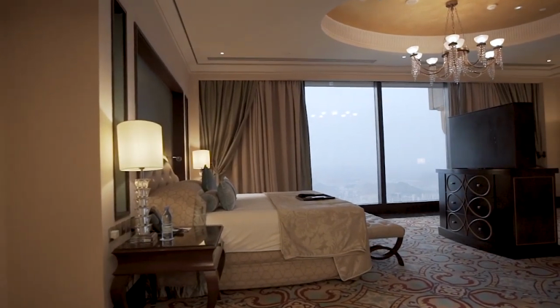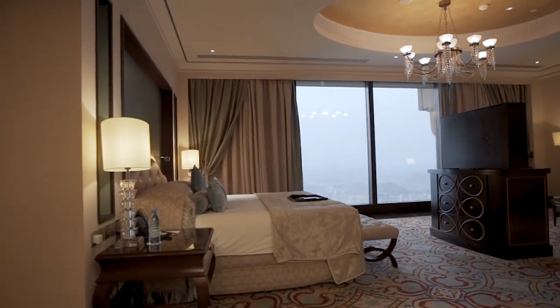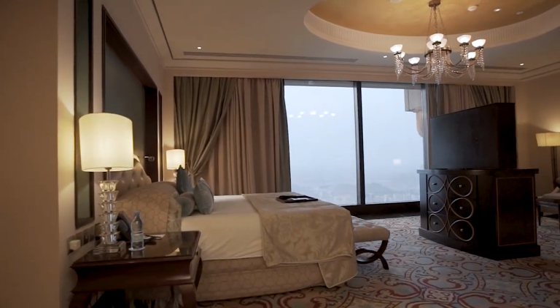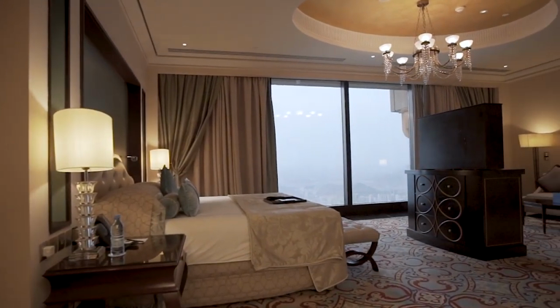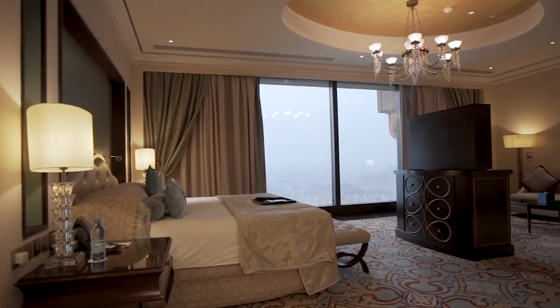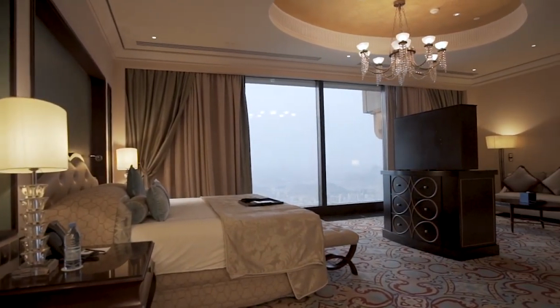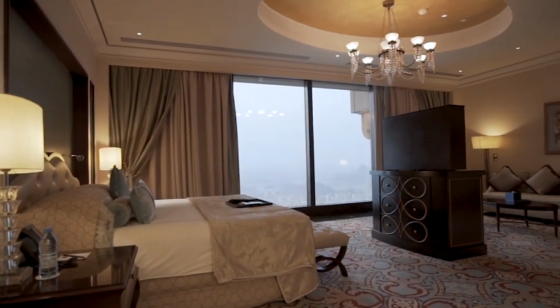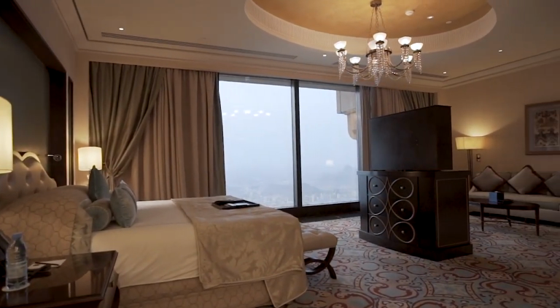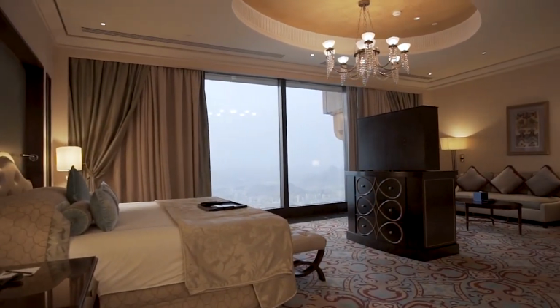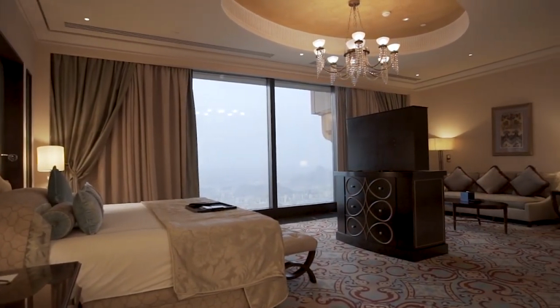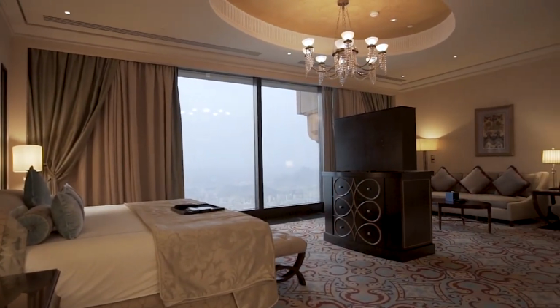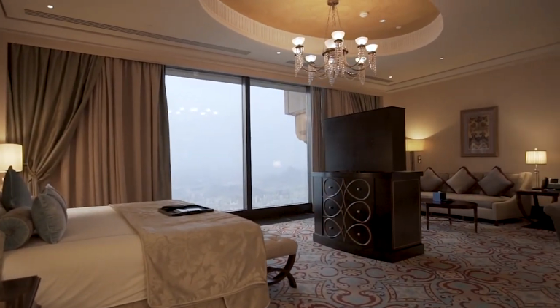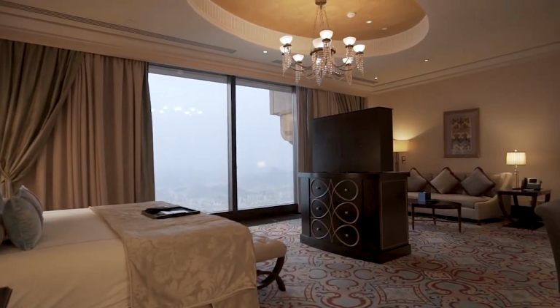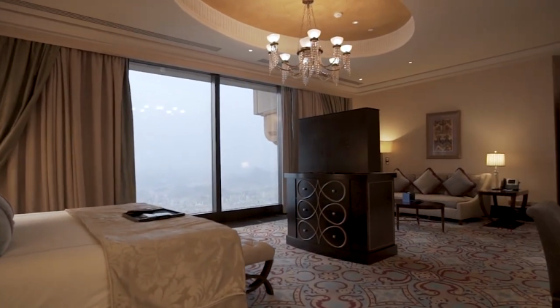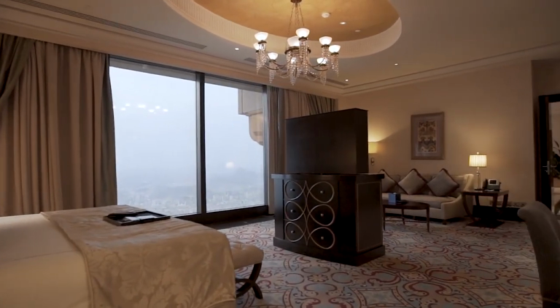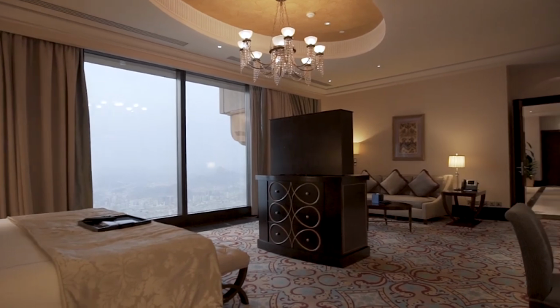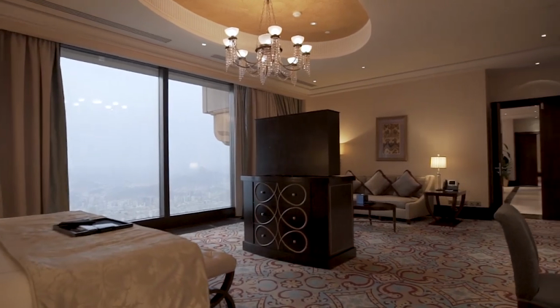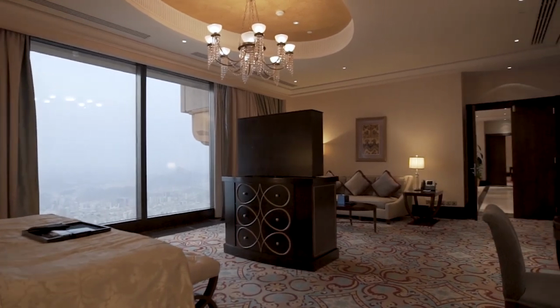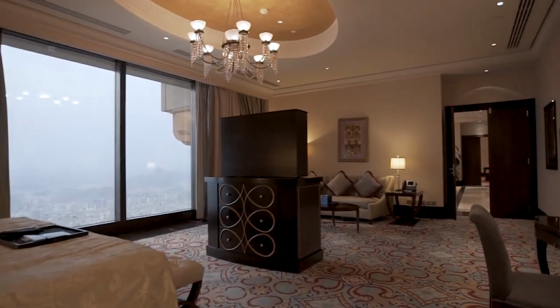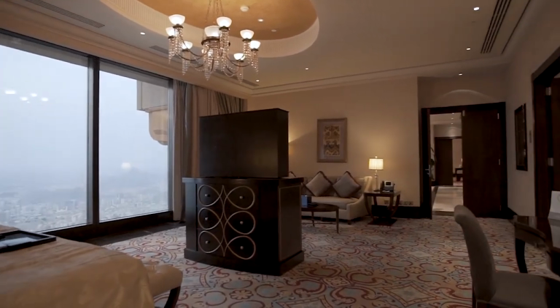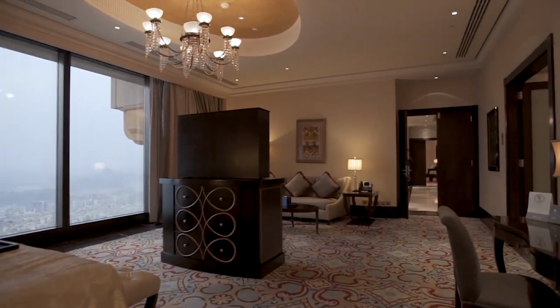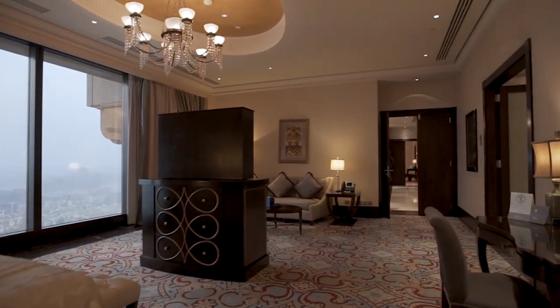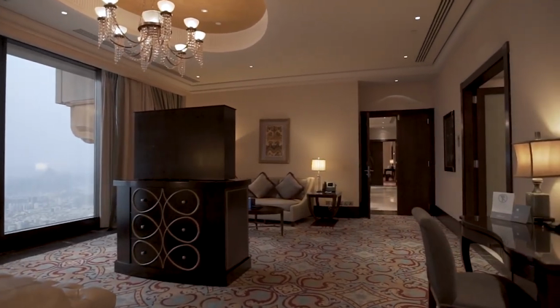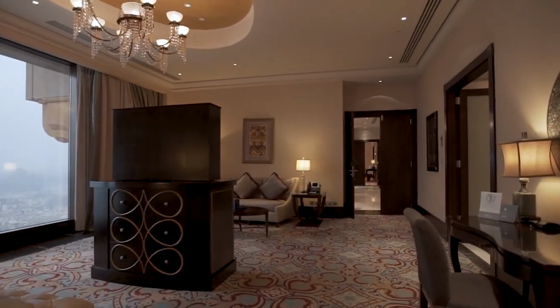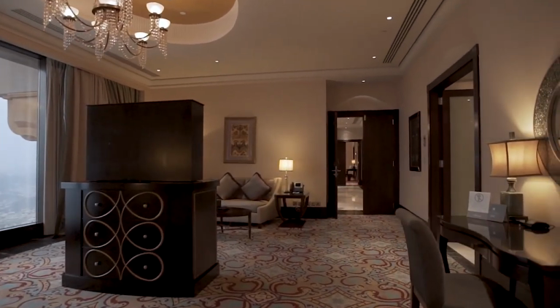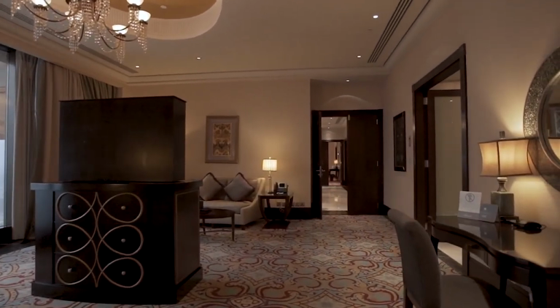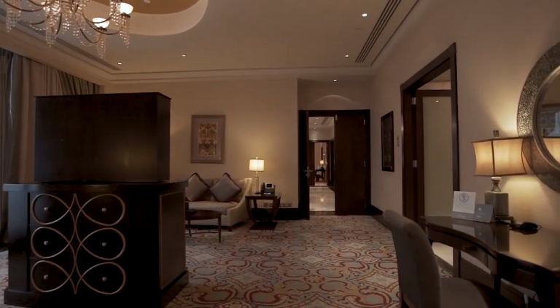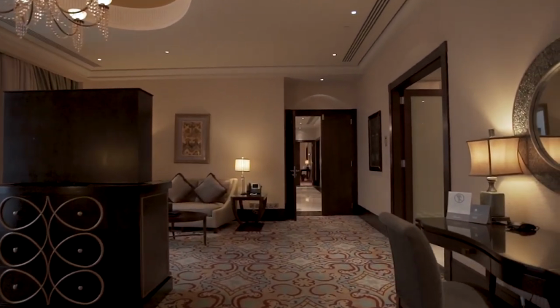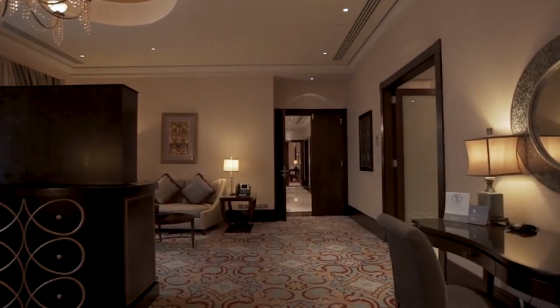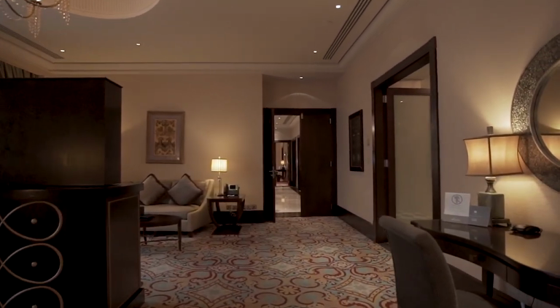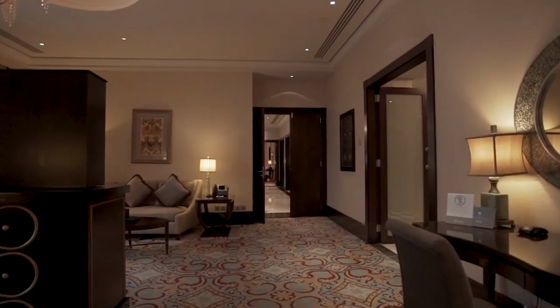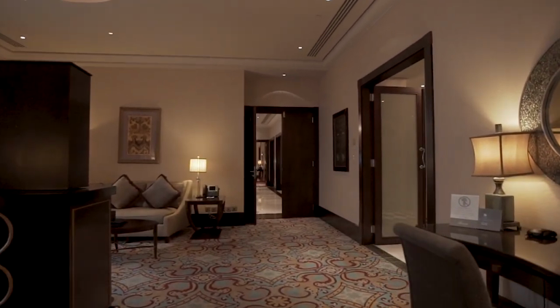The royal floor offers an oasis of suites showcasing incomparable luxury and style, with excellent views of the Kaaba.